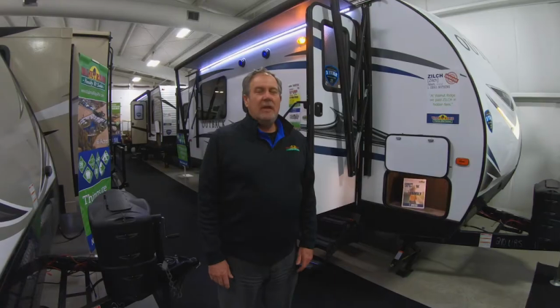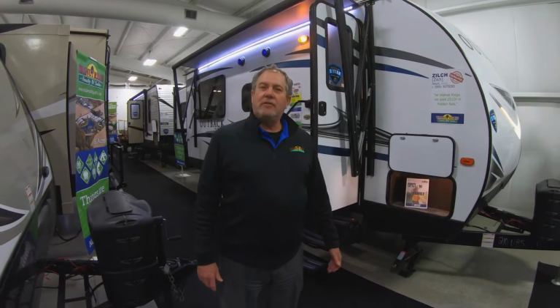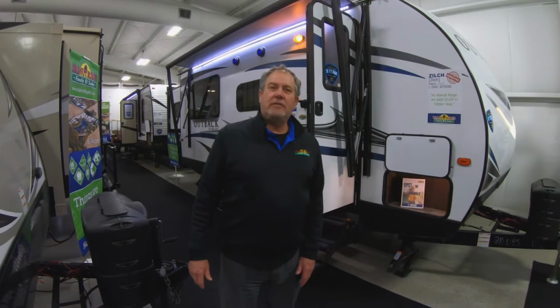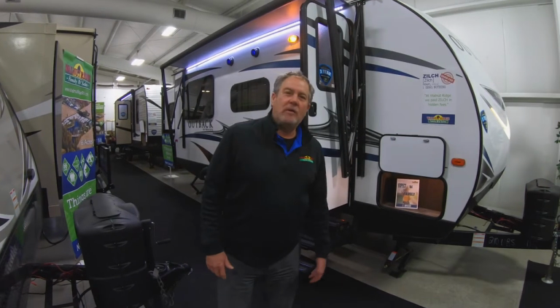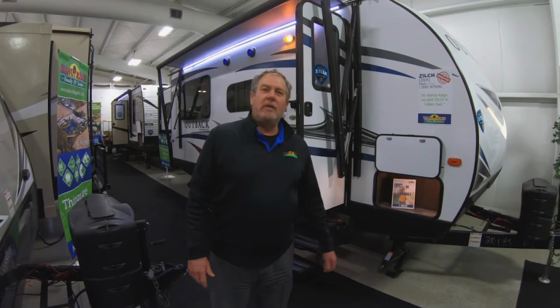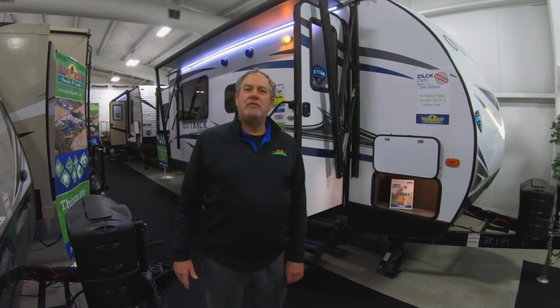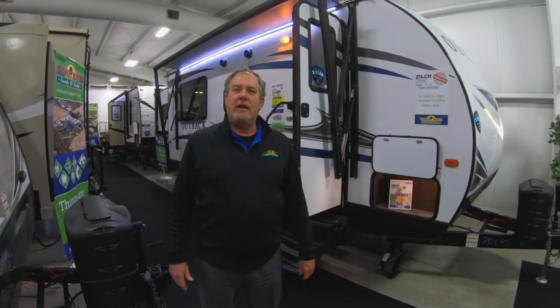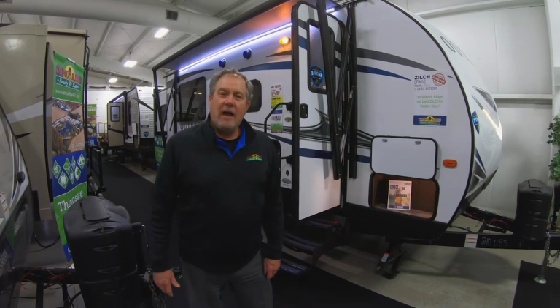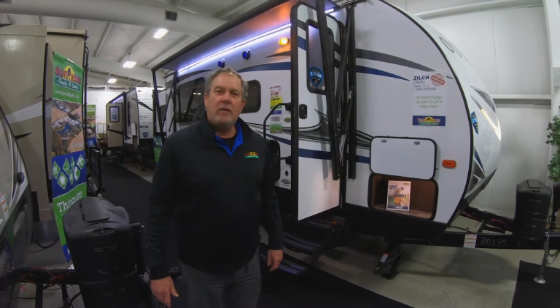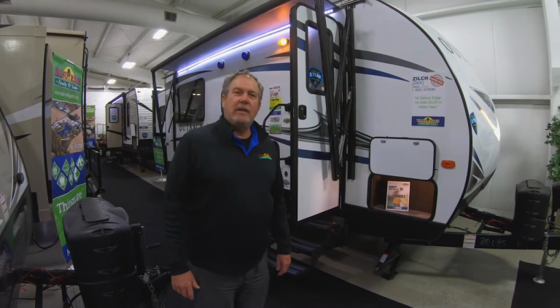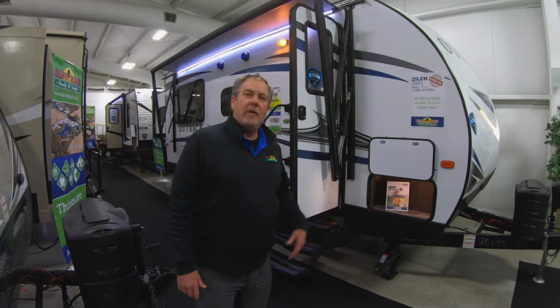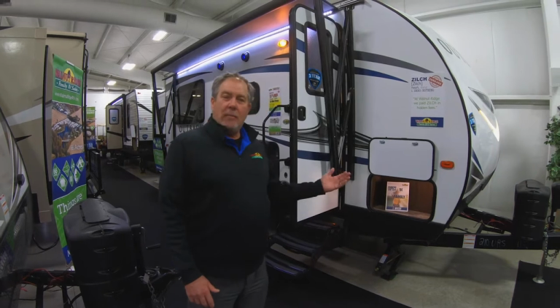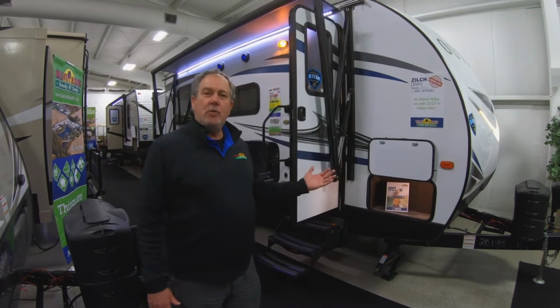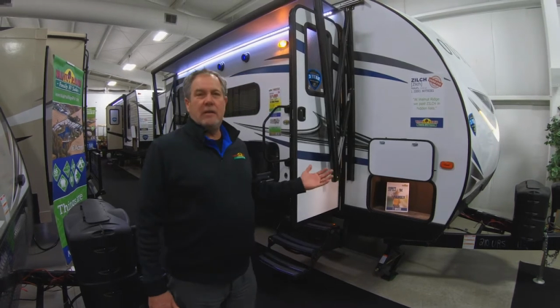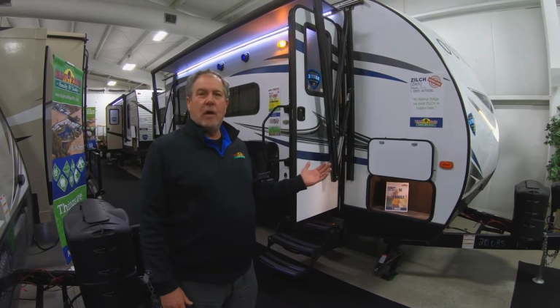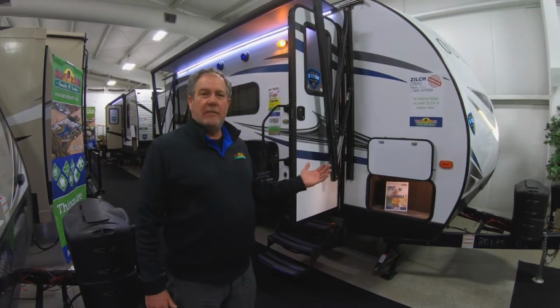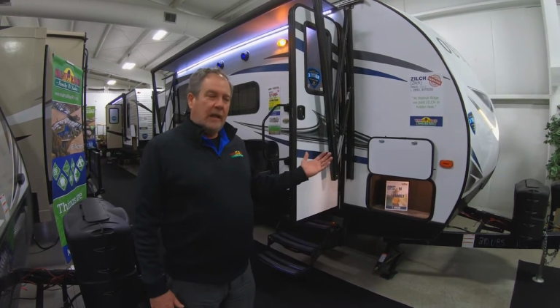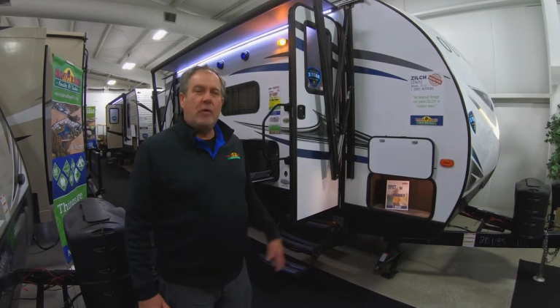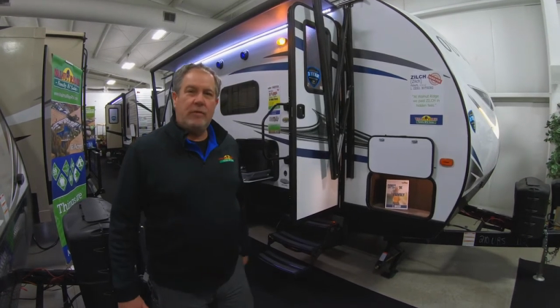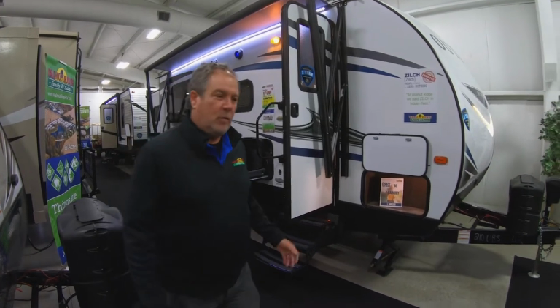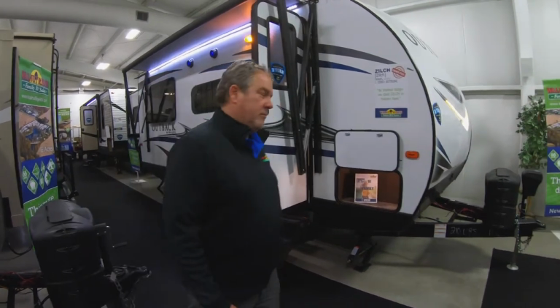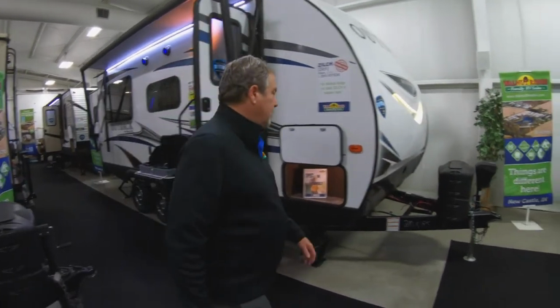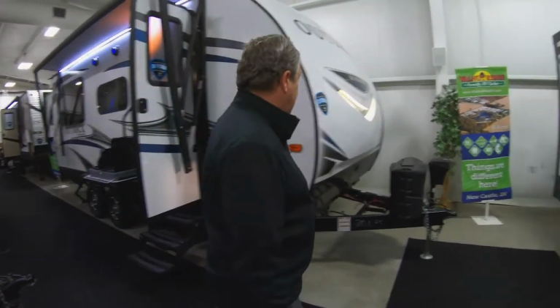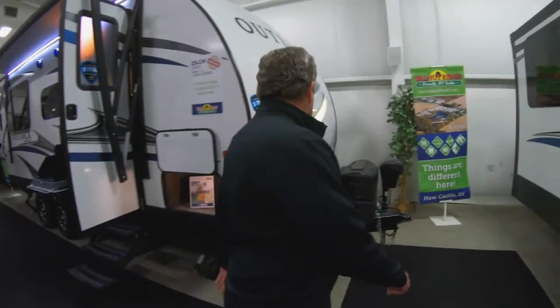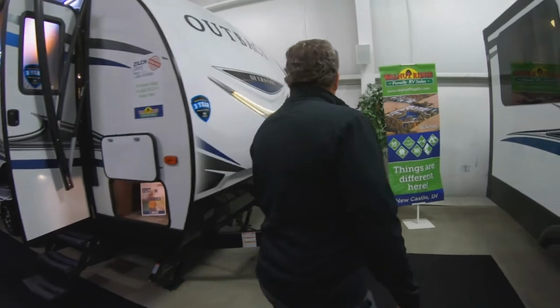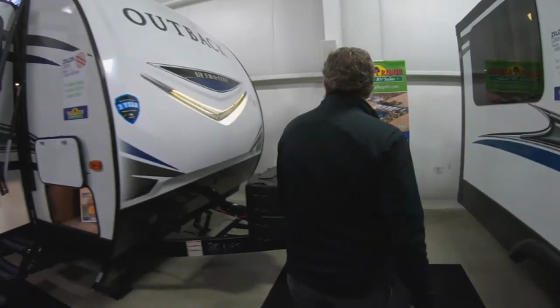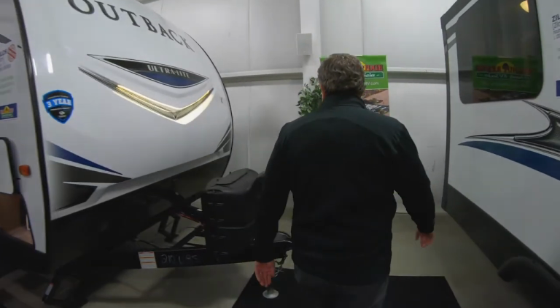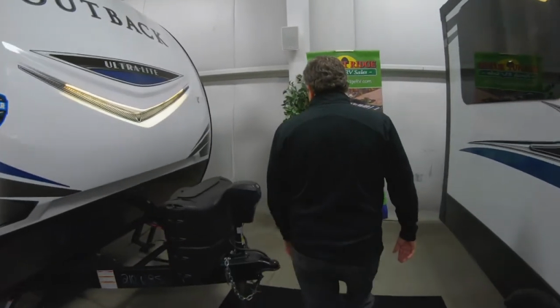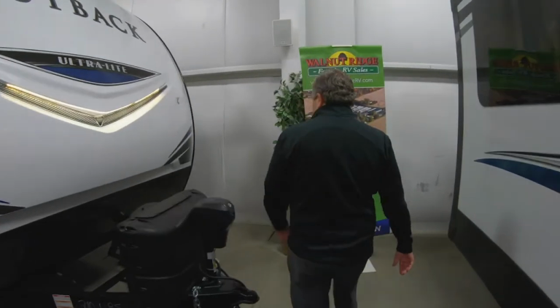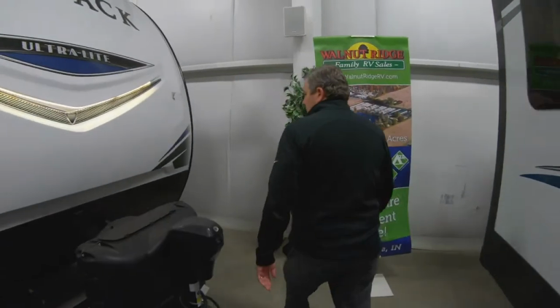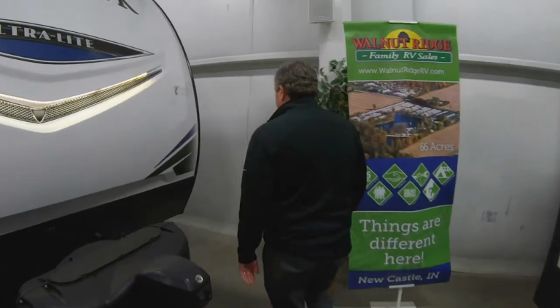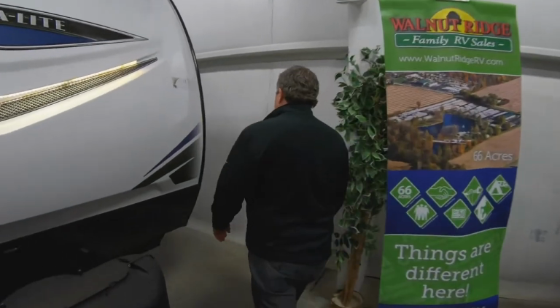Hey, this is Chris and welcome to another Feature Friday. I'm out here with the Outback 210 URS. I'd like to show you a few things — one of the most unique features of this trailer.